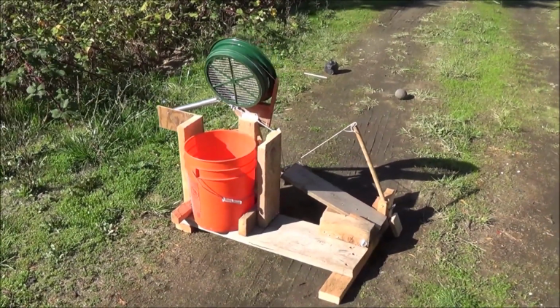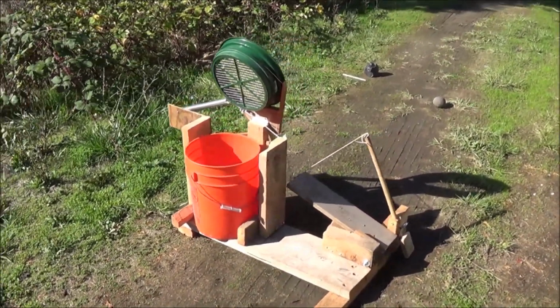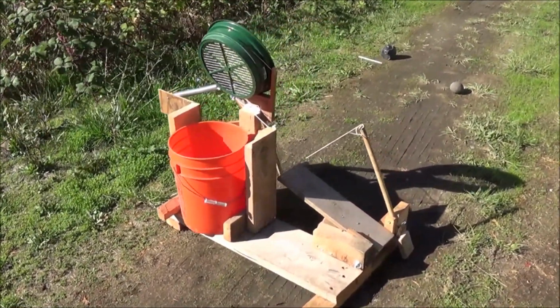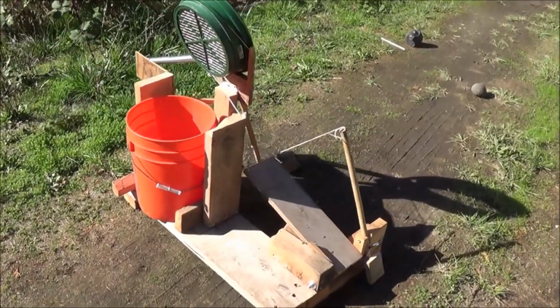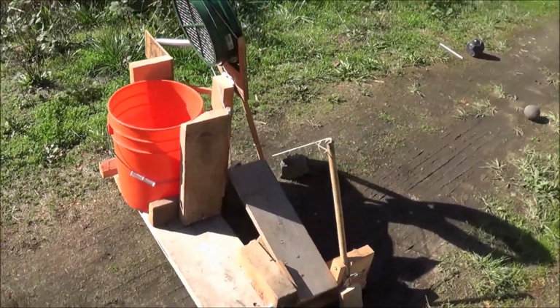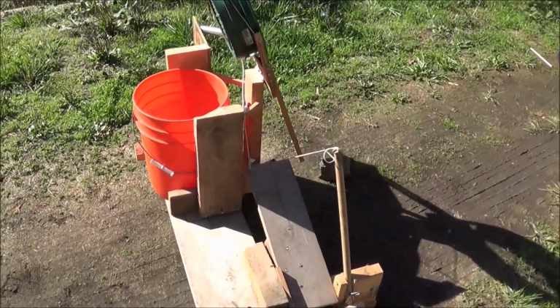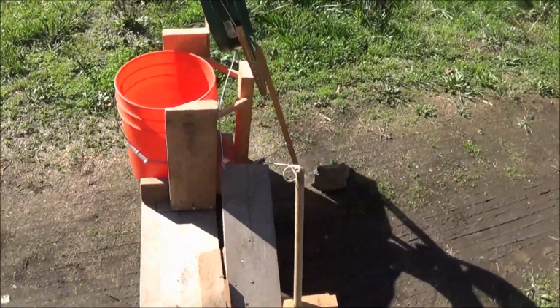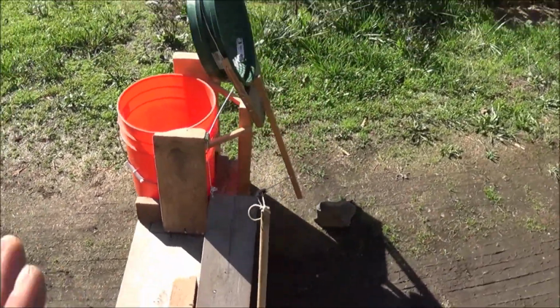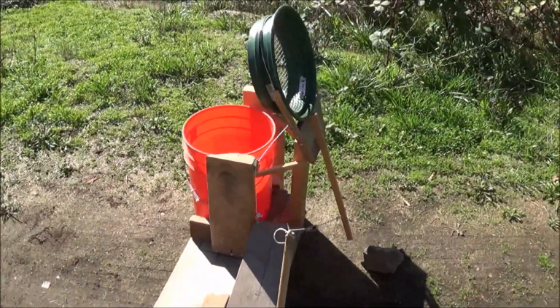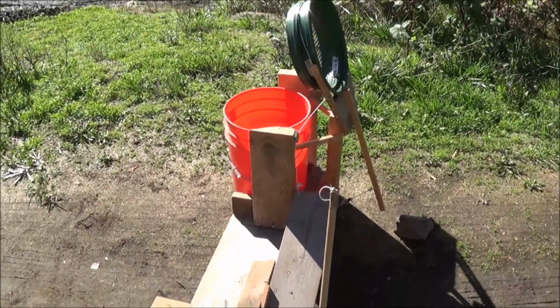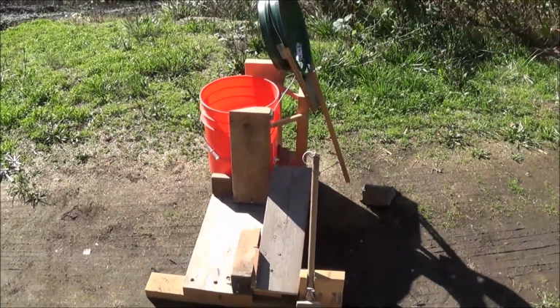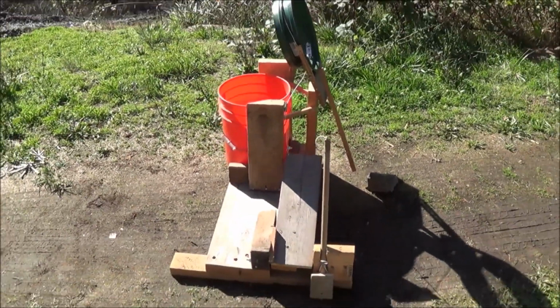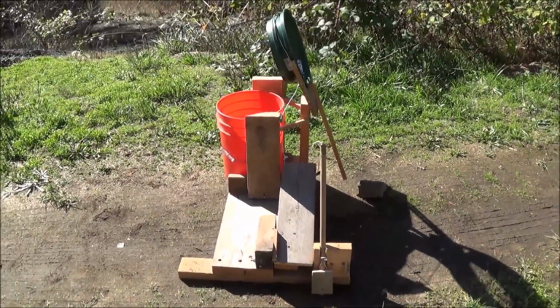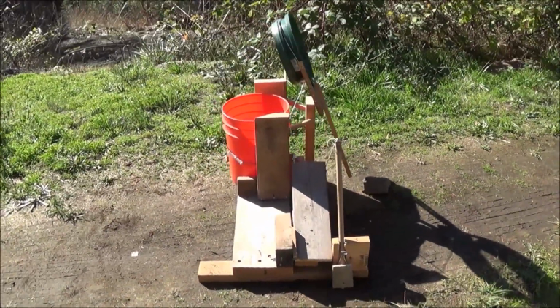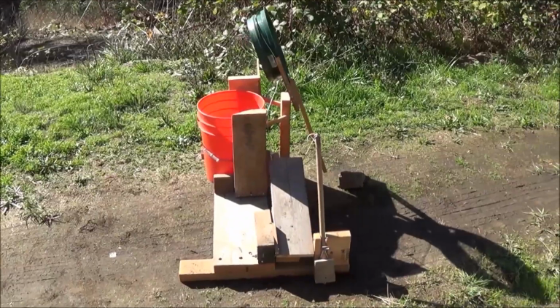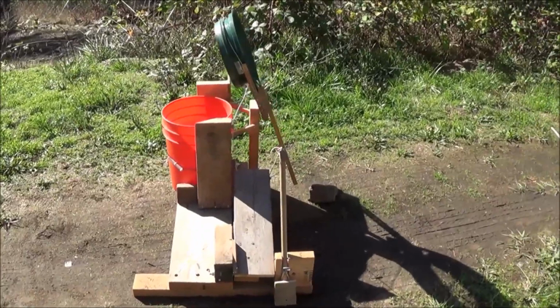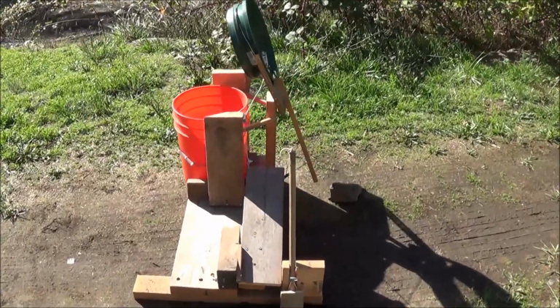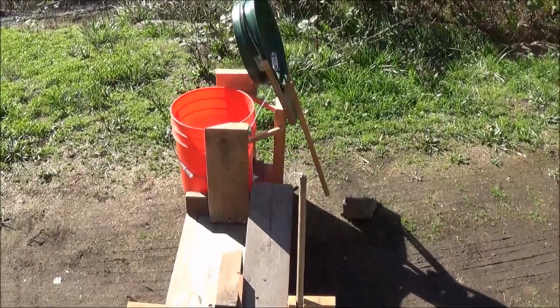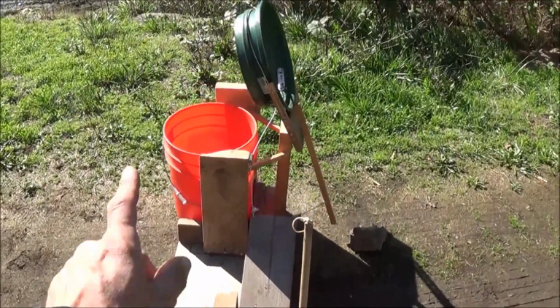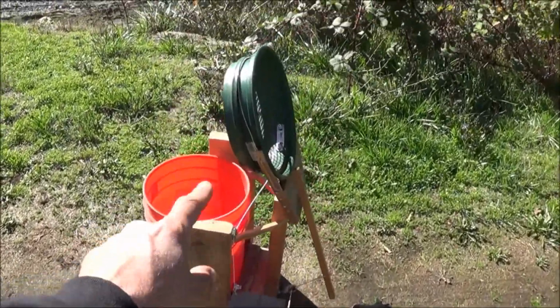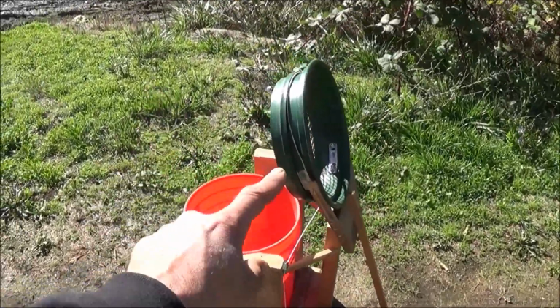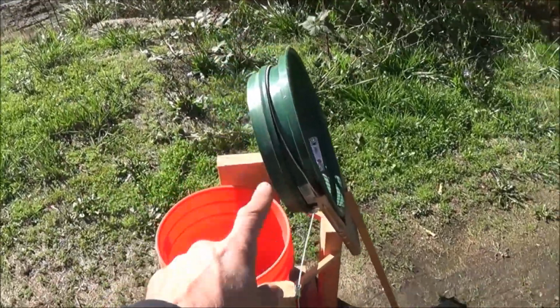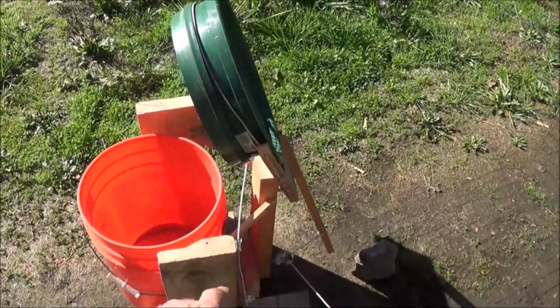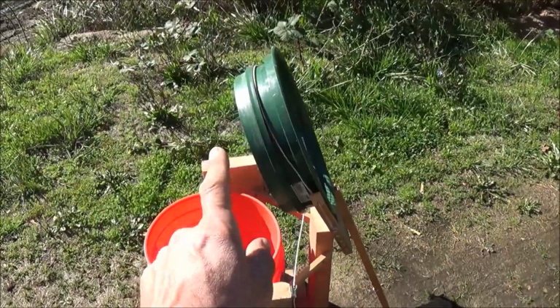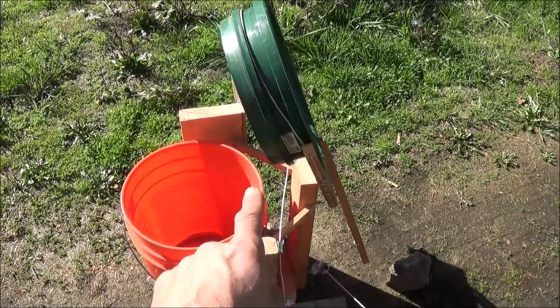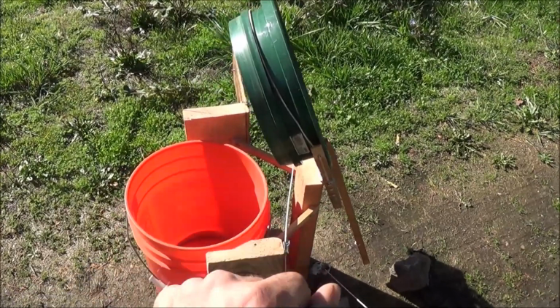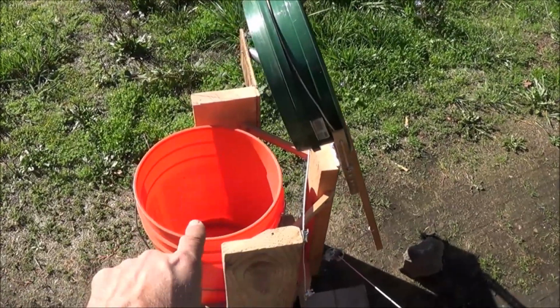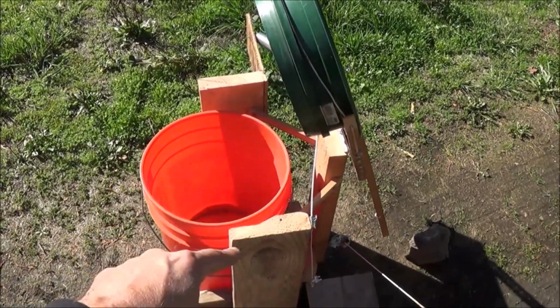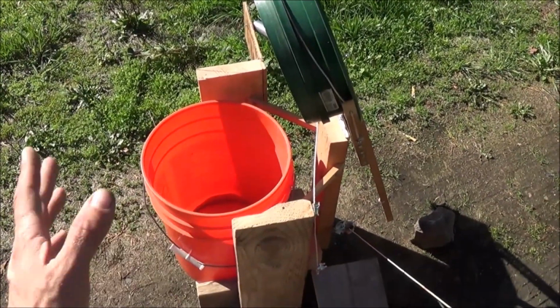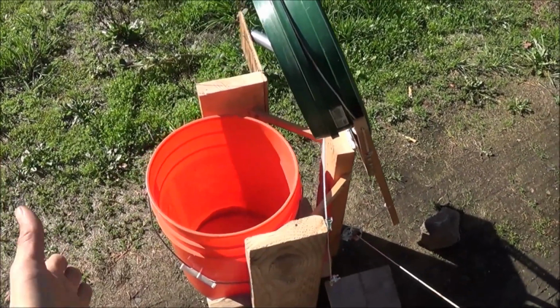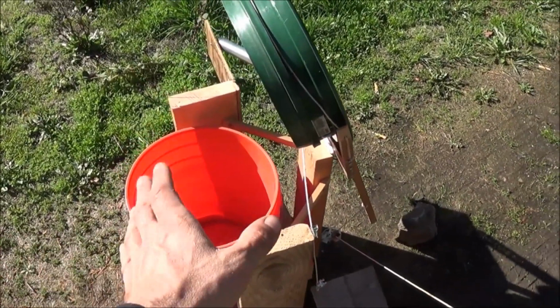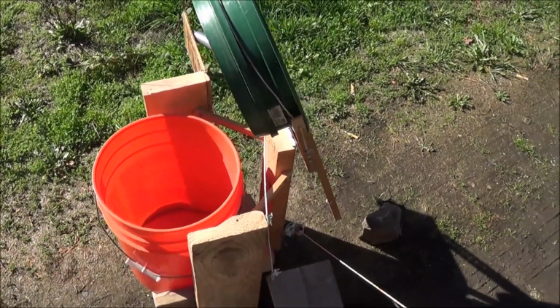So here's what I've come up with. I'll show it to you up close, and then I'll set the camera up on the tripod, go back a little bit, and show you it in action. You can see the classifier screen is now up in the air — that's the placement so you can replace your bucket with a new one once it's full.